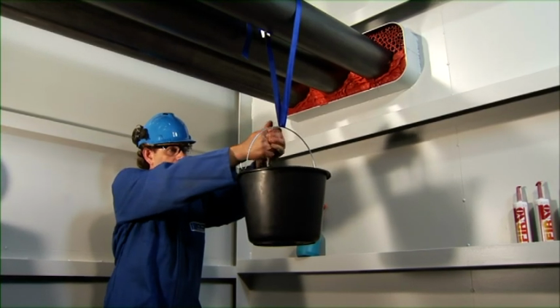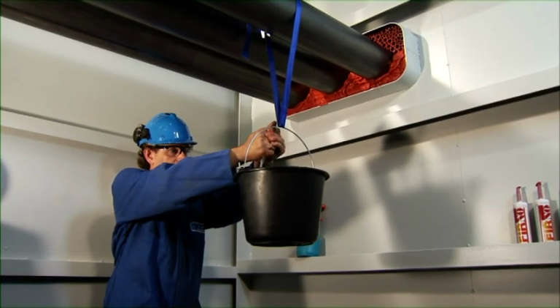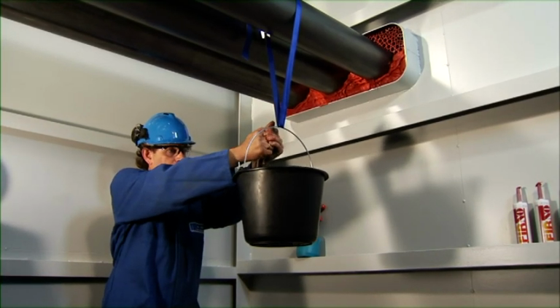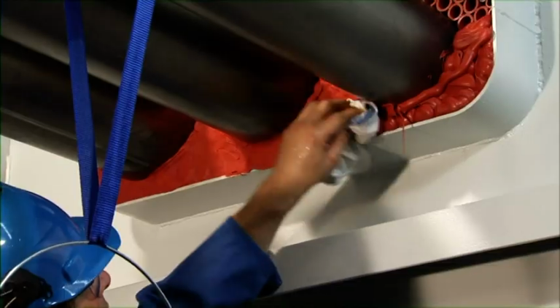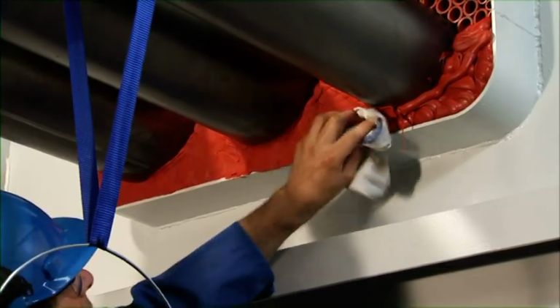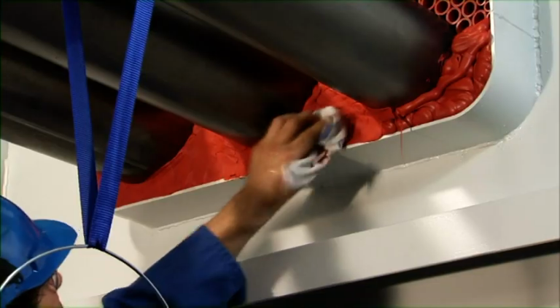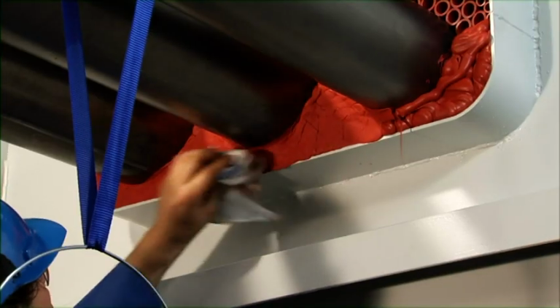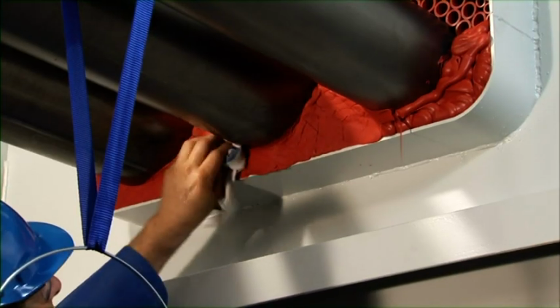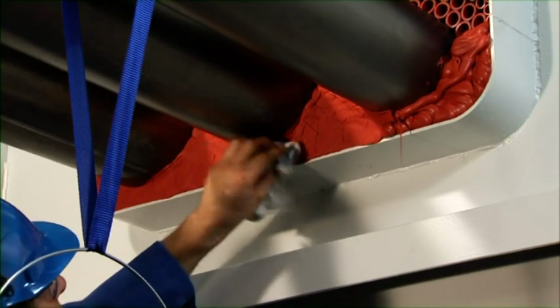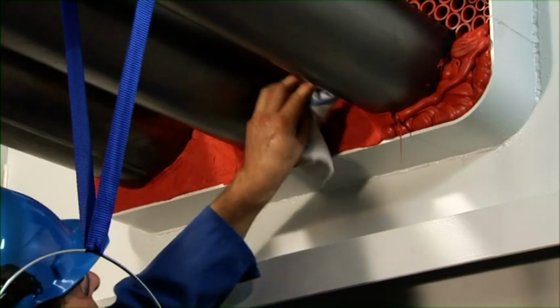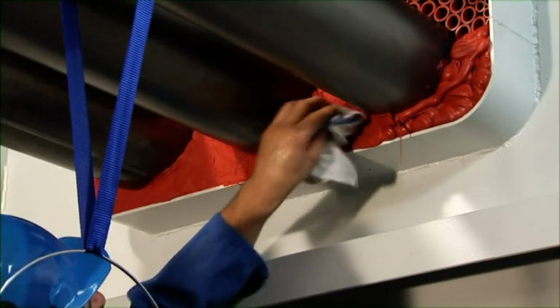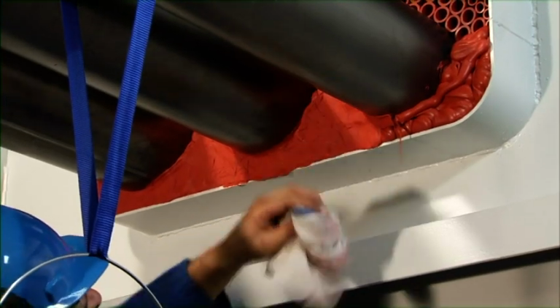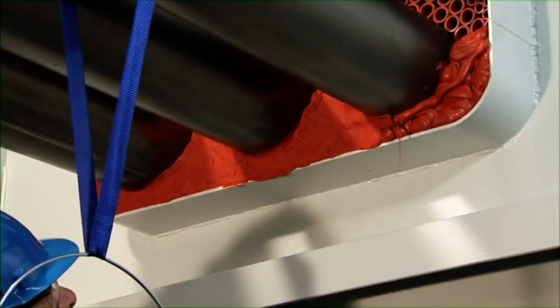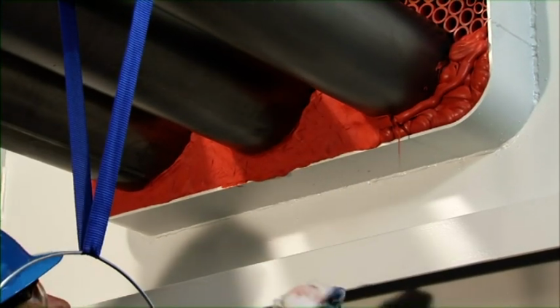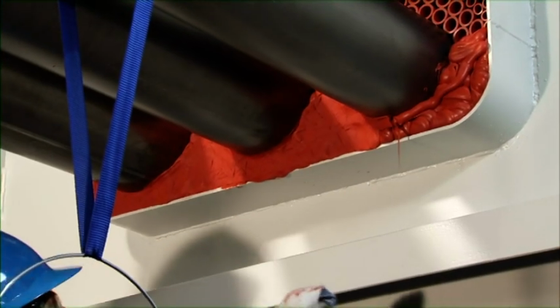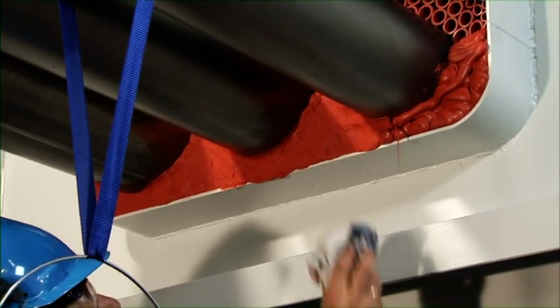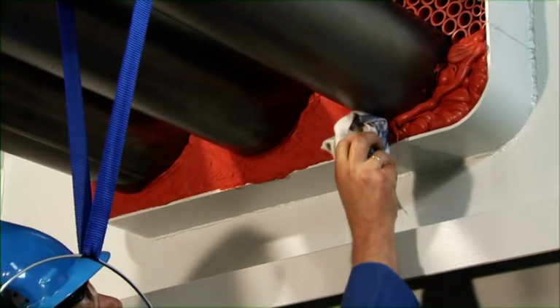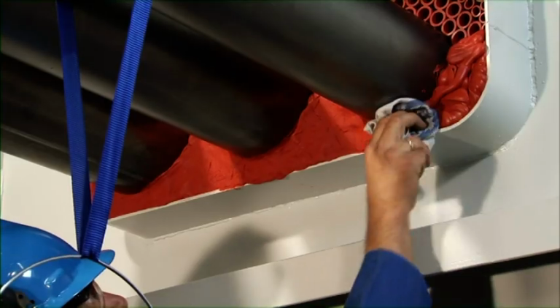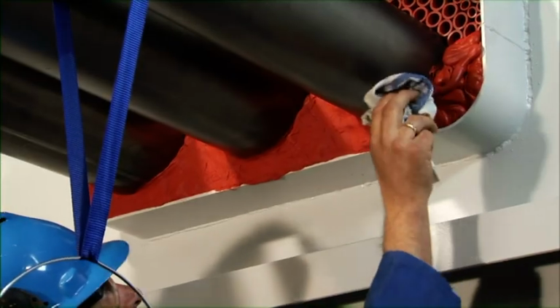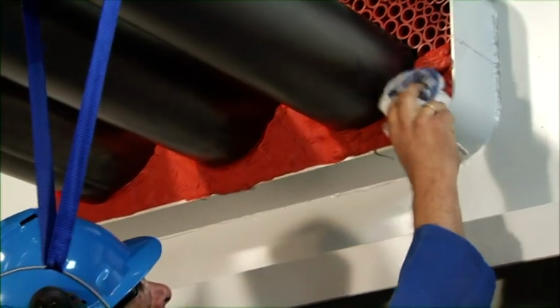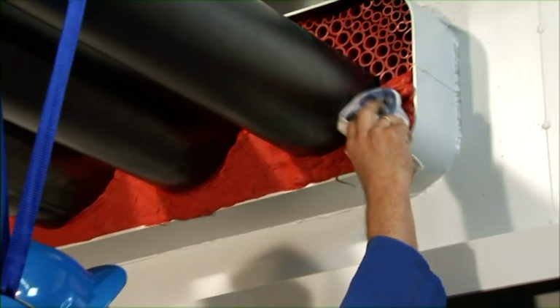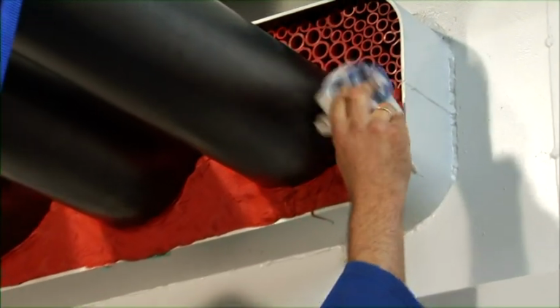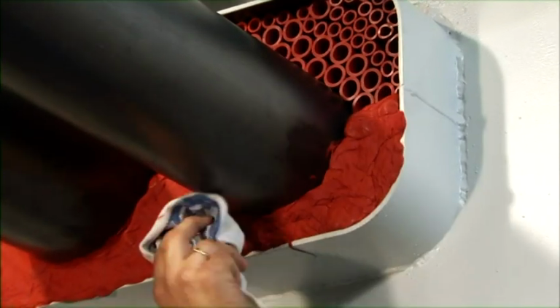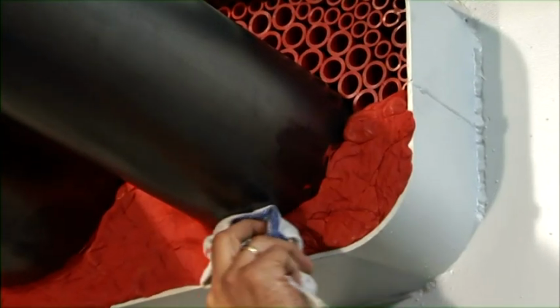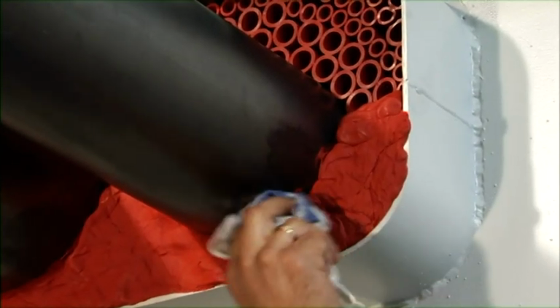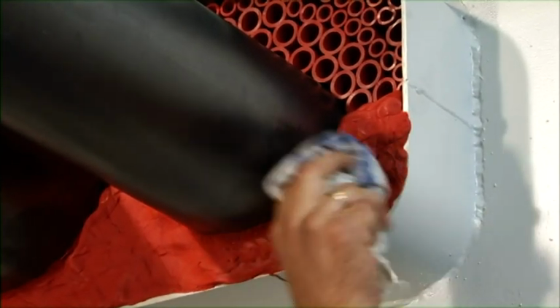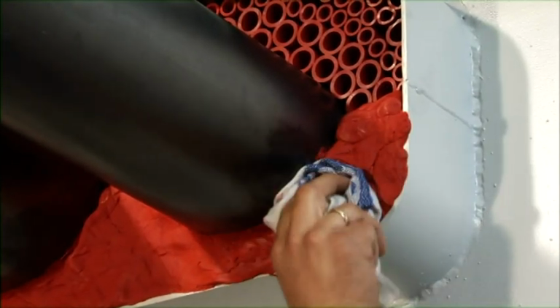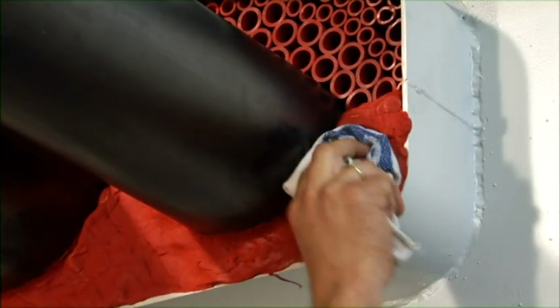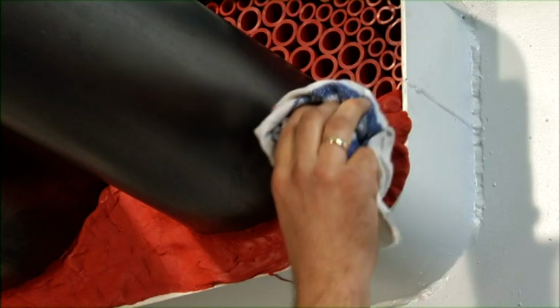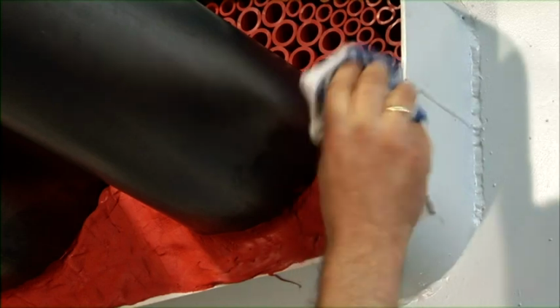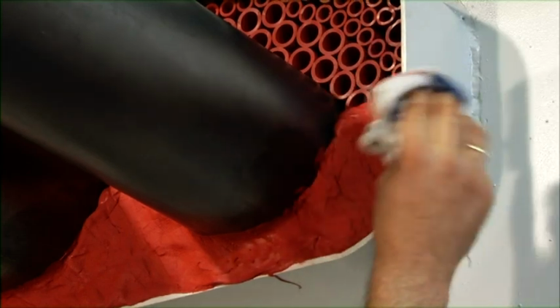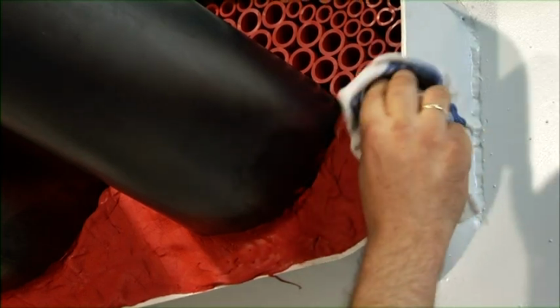The Noferno sealant is pressed down with a cloth sprayed with water, not soapy water. By doing this, additional adhesion is achieved in and between the filler sleeves, thus optimizing mechanical stability.